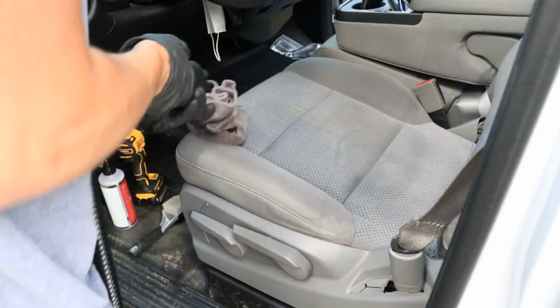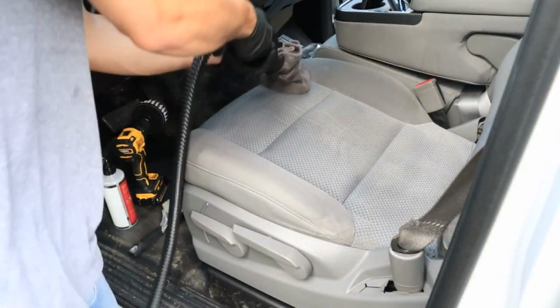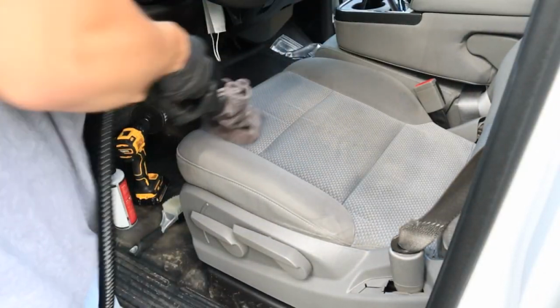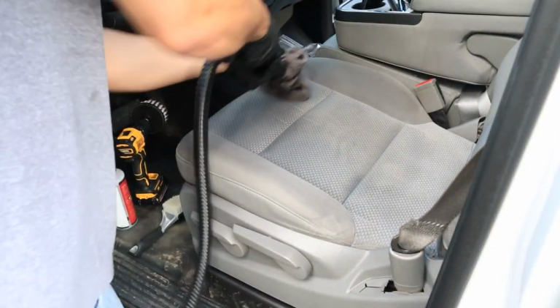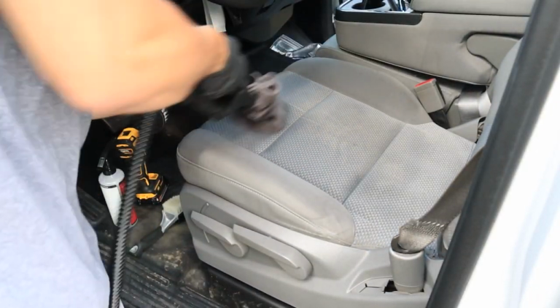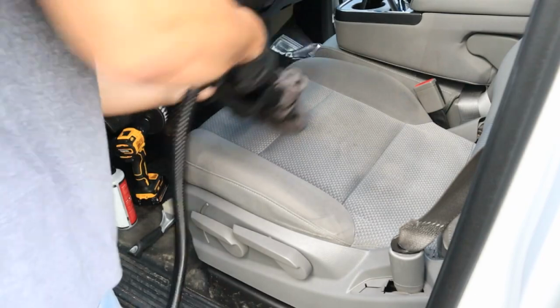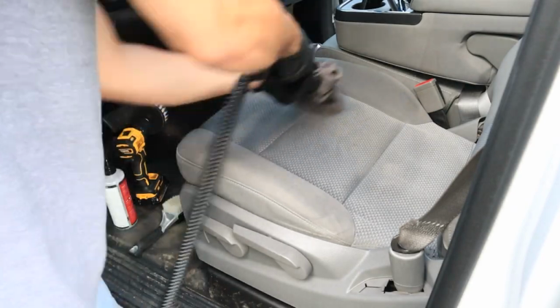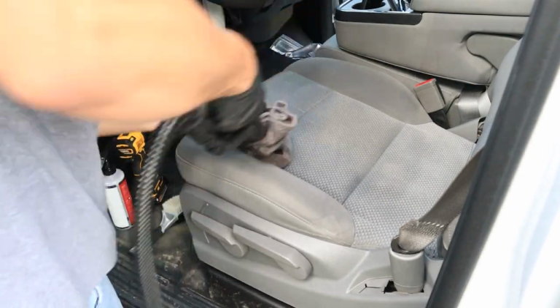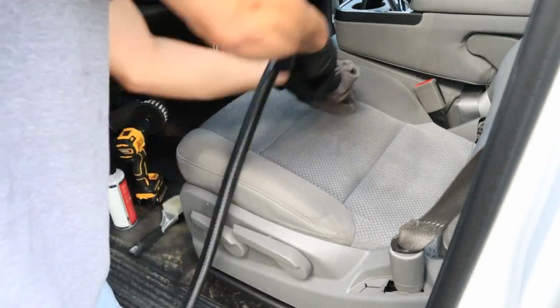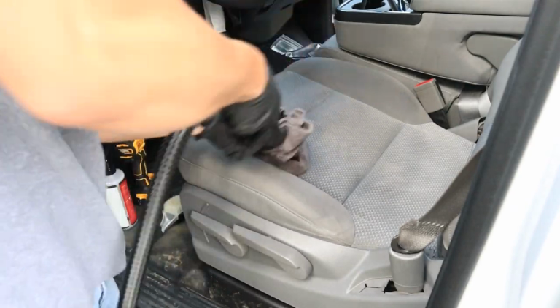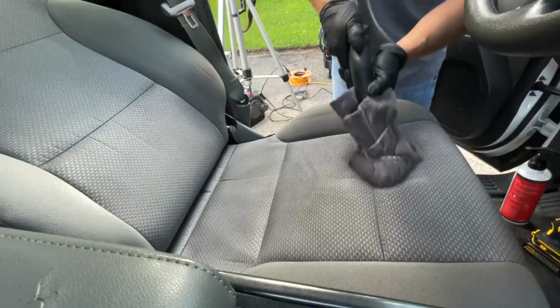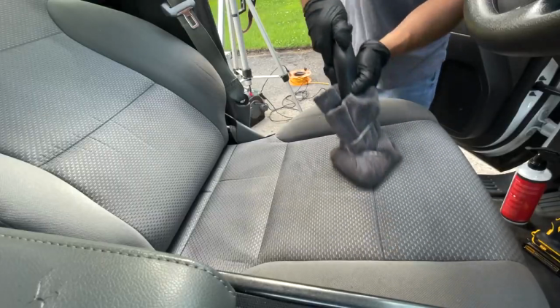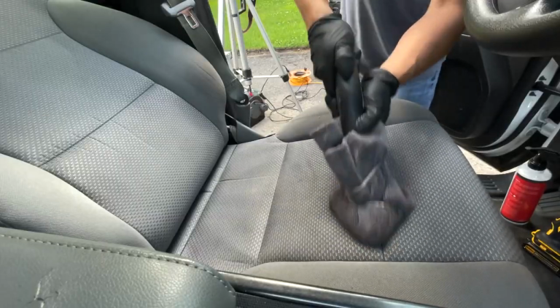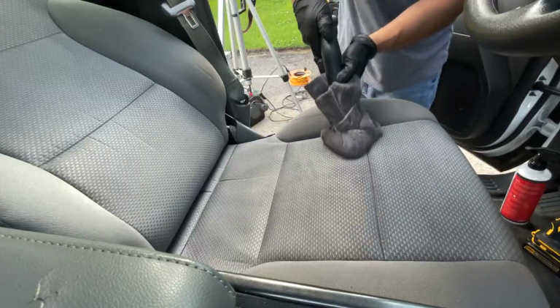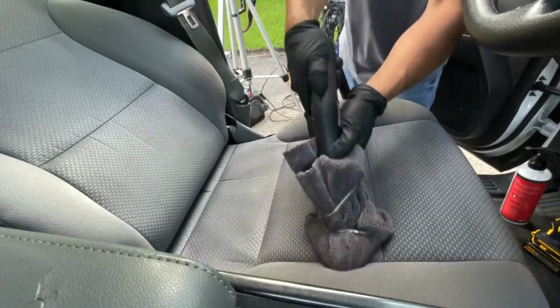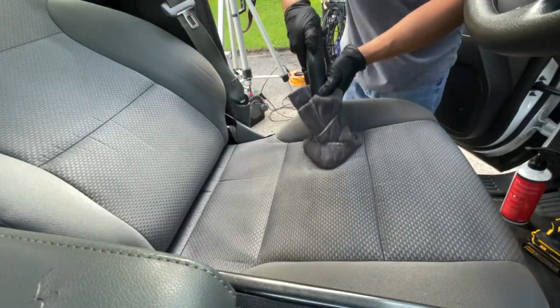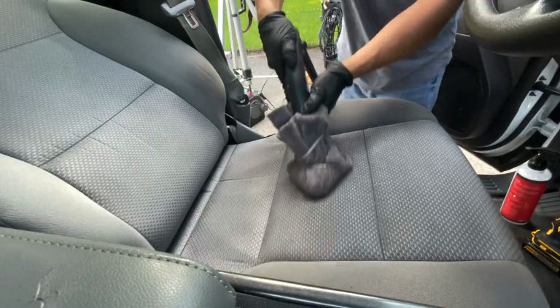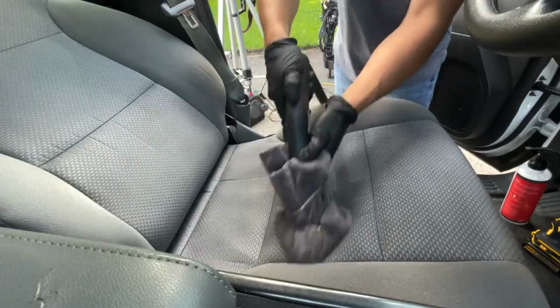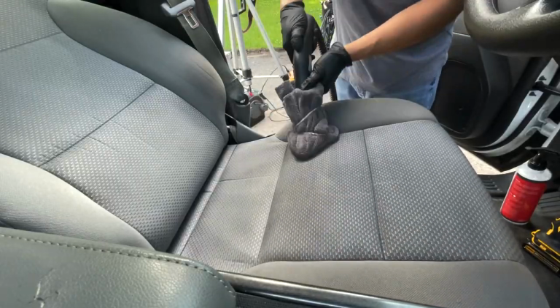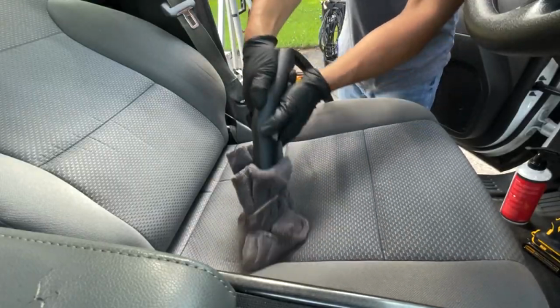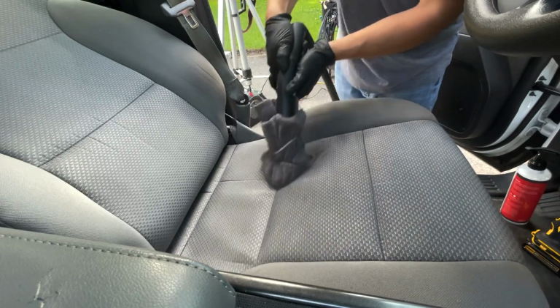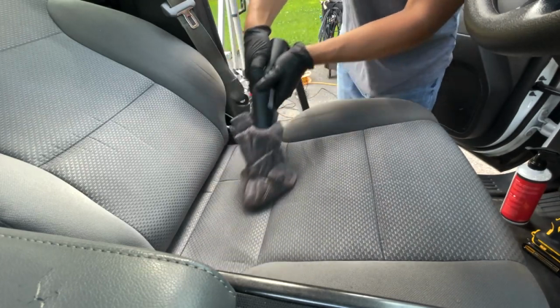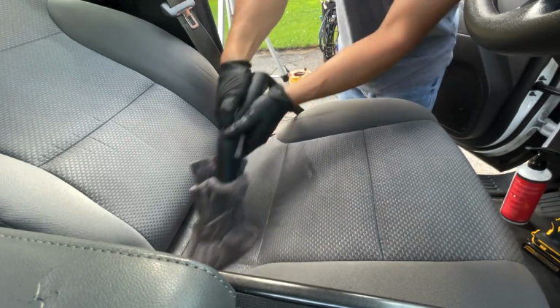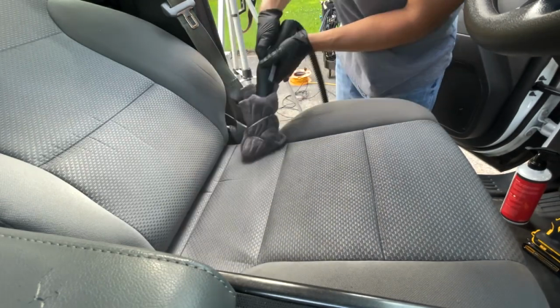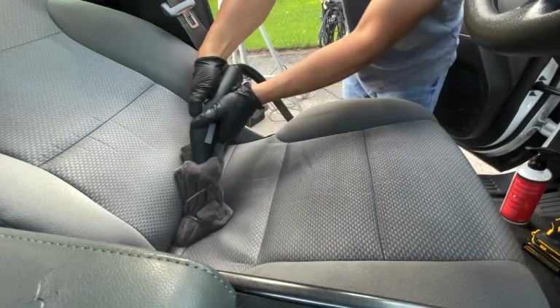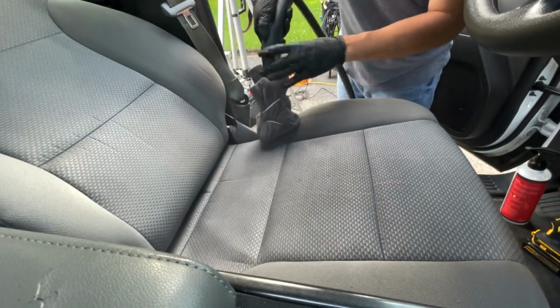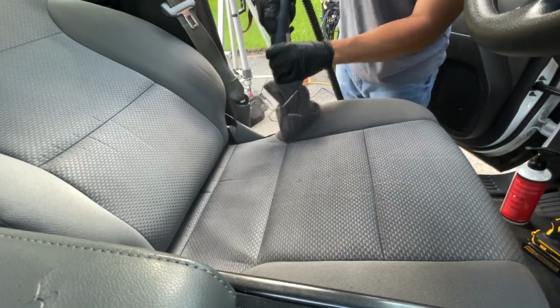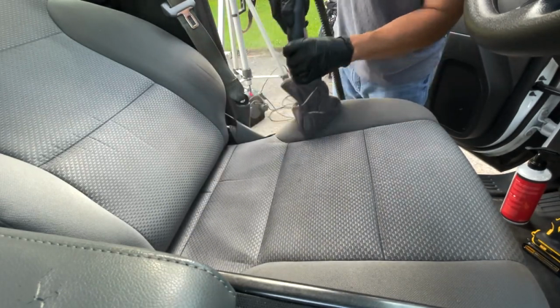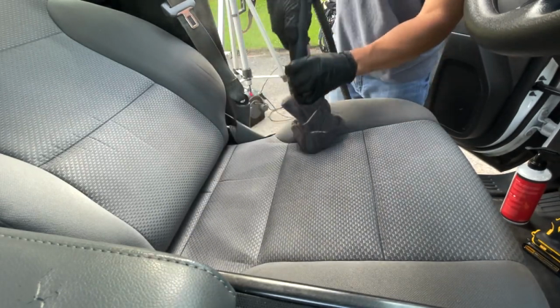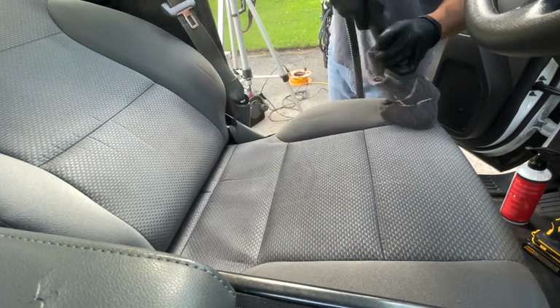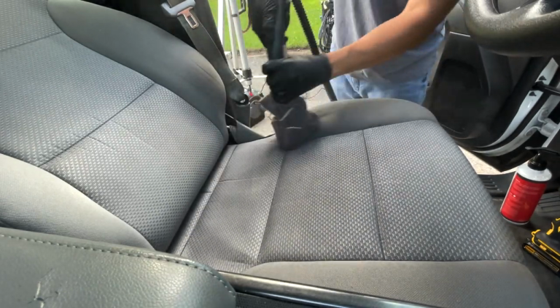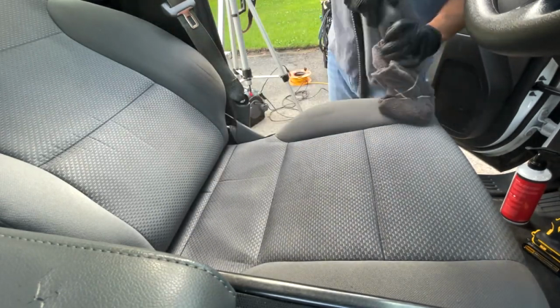Now we're just going to start to agitate with our steamer. The heat and steam from the steamer is going to further emulsify and break down those harder set-in stains.